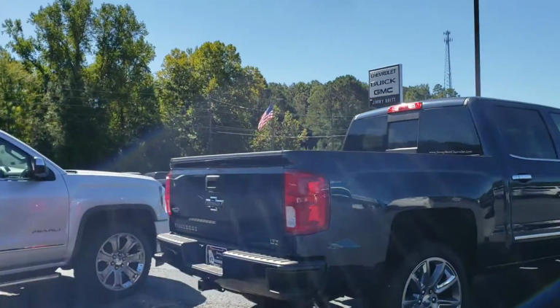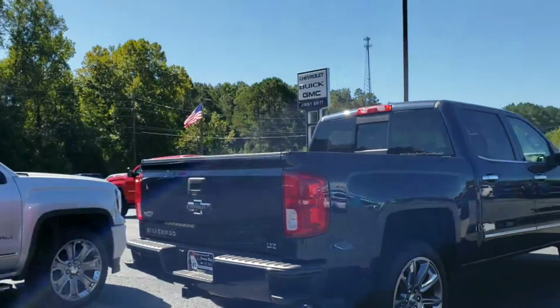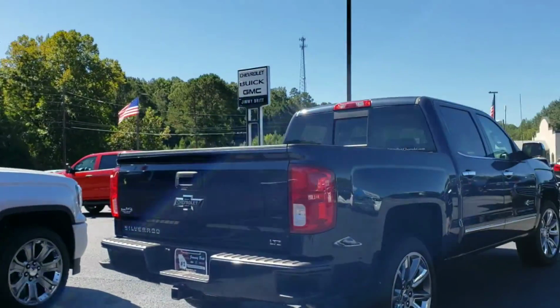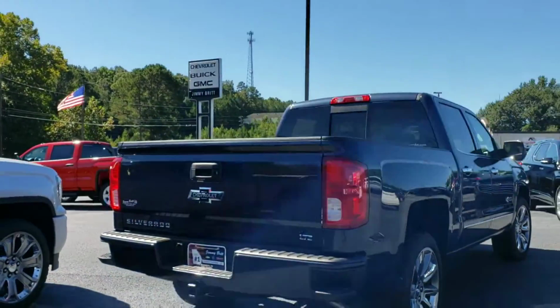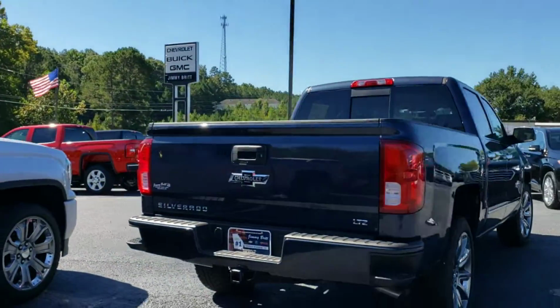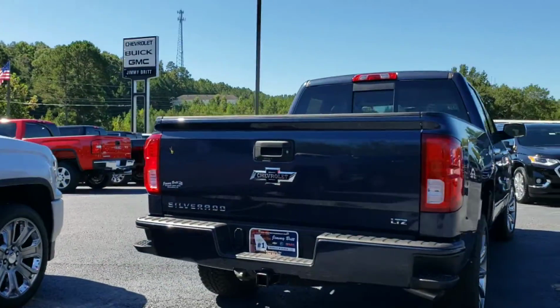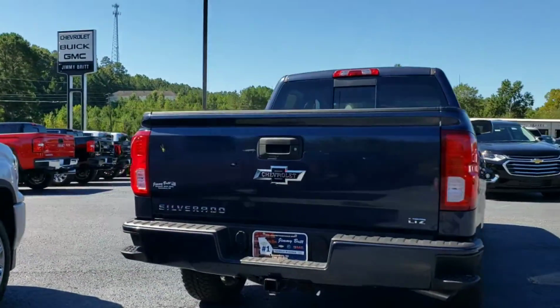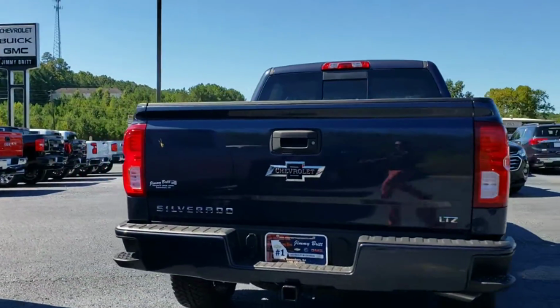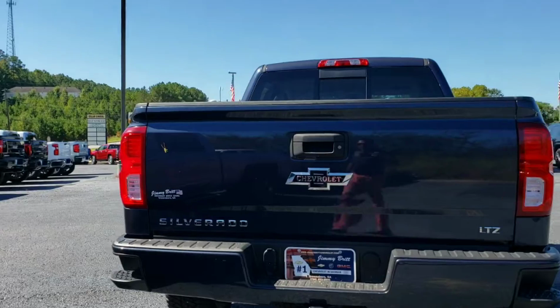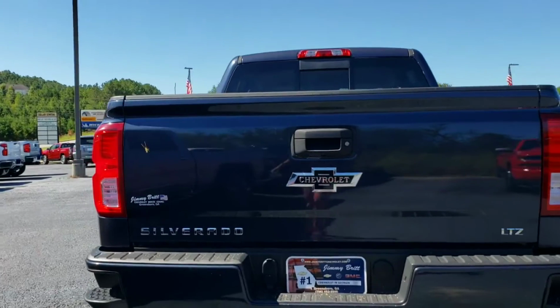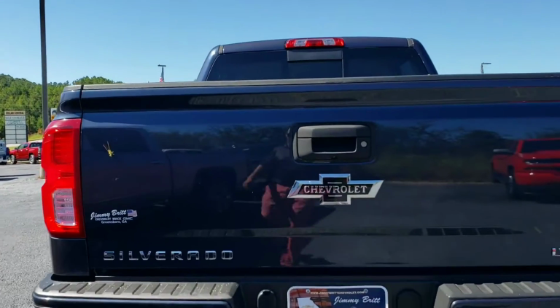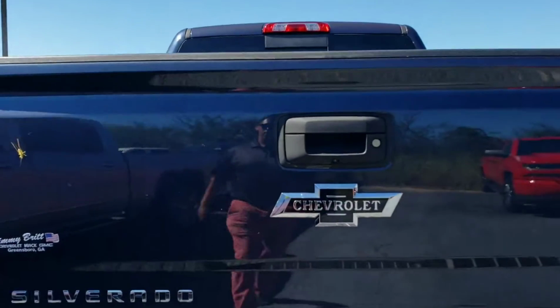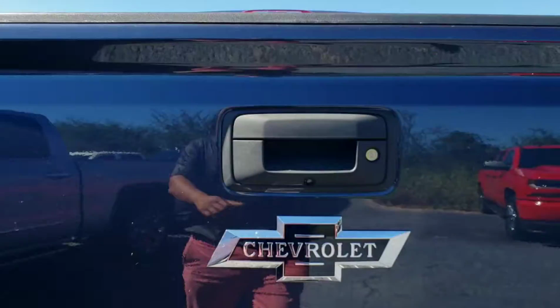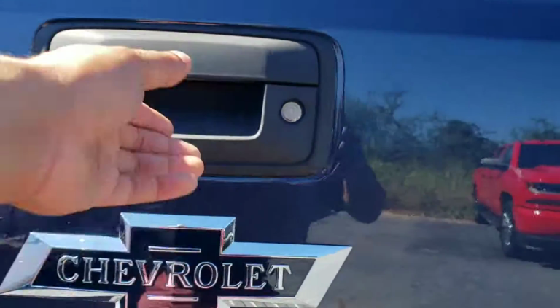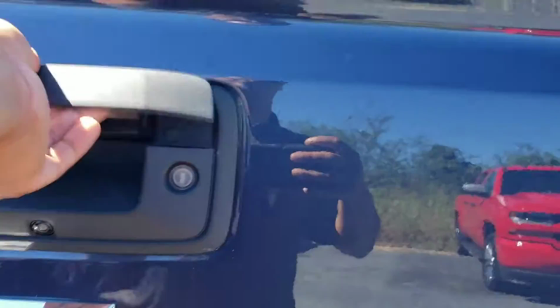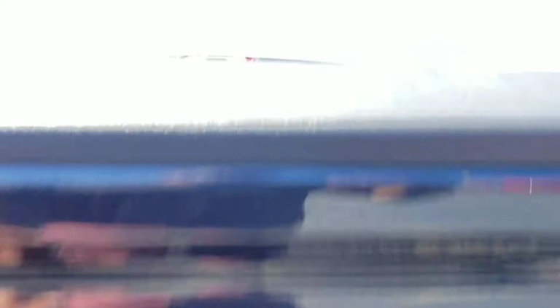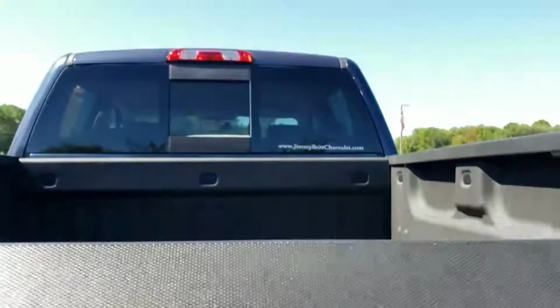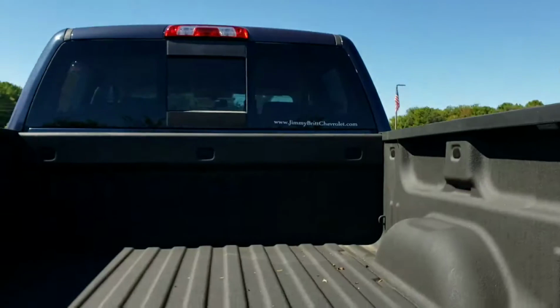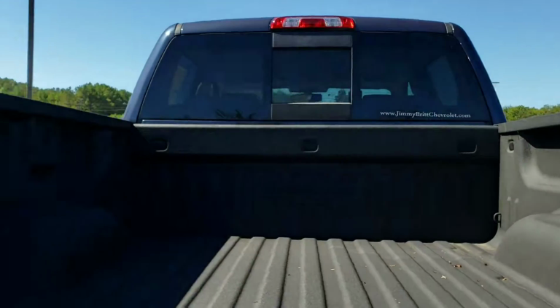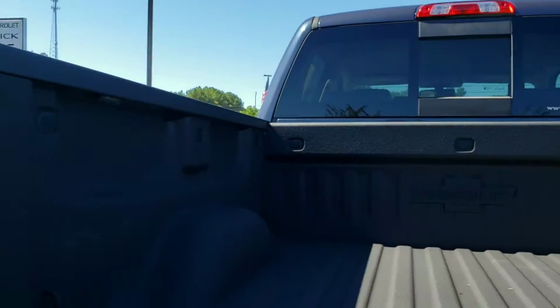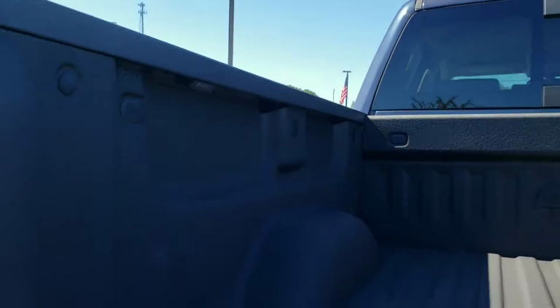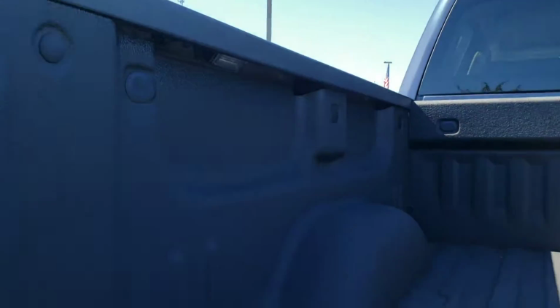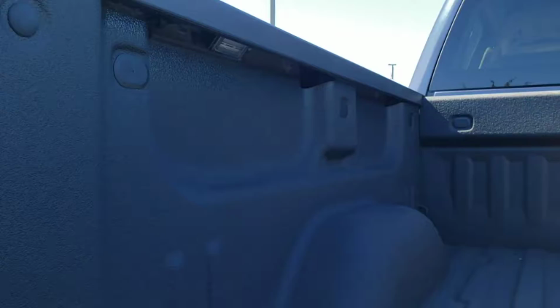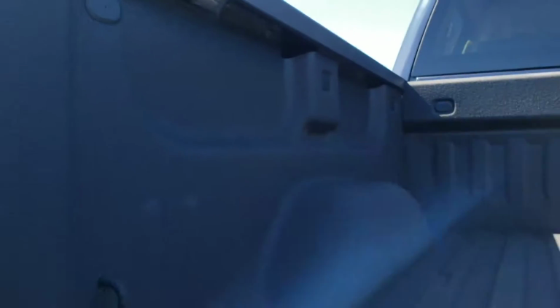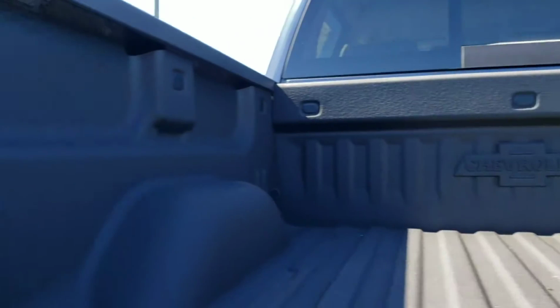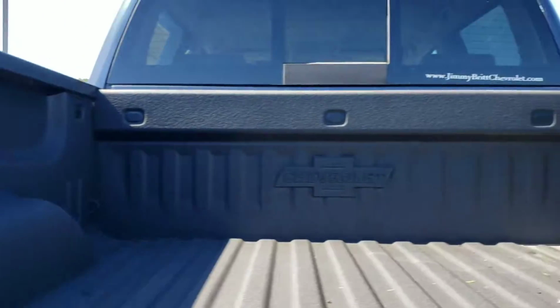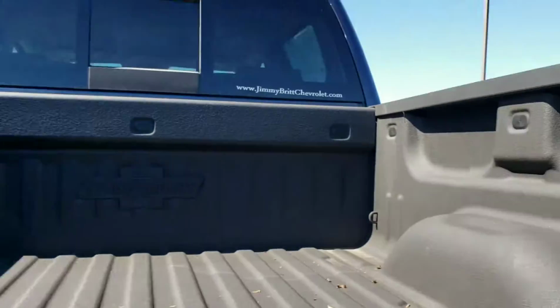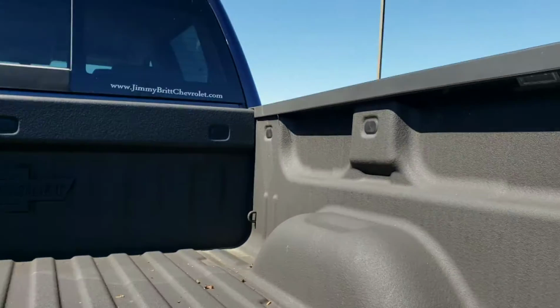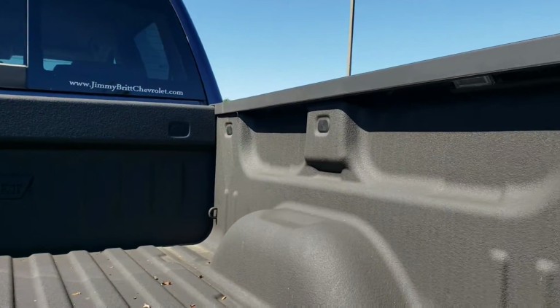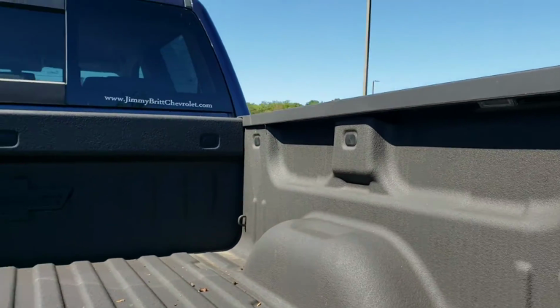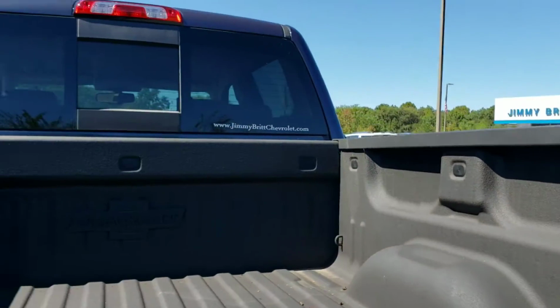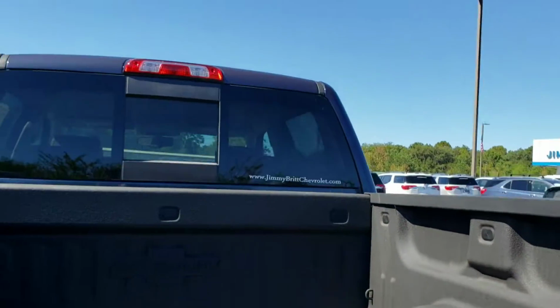LTZ trim level is the only trim you can get it with. Backup camera. You got a factory spray-in bed liner, and the Heritage bow tie on the inside as well.